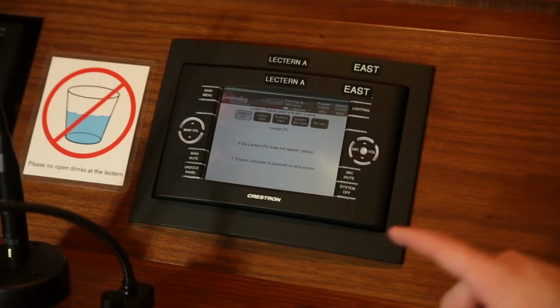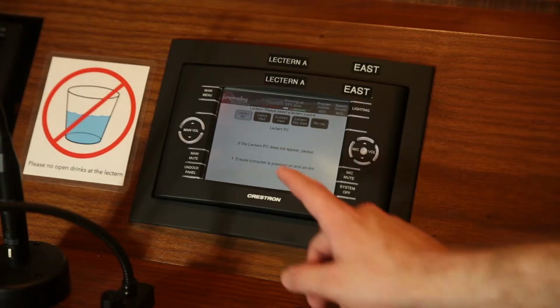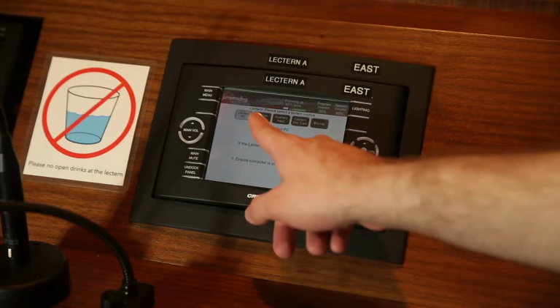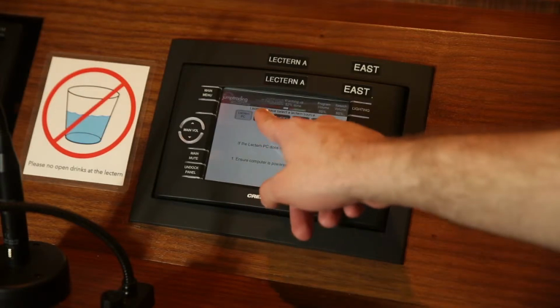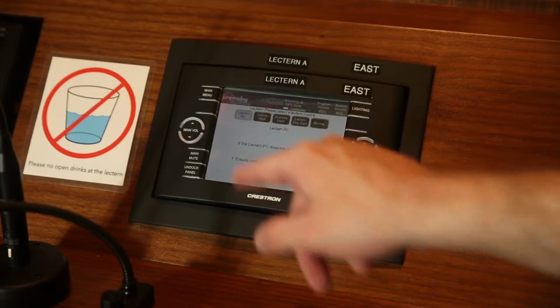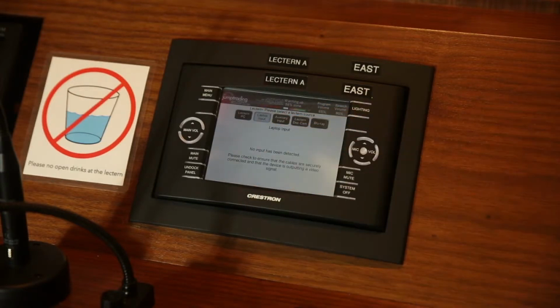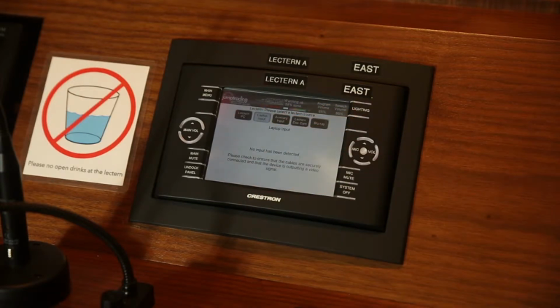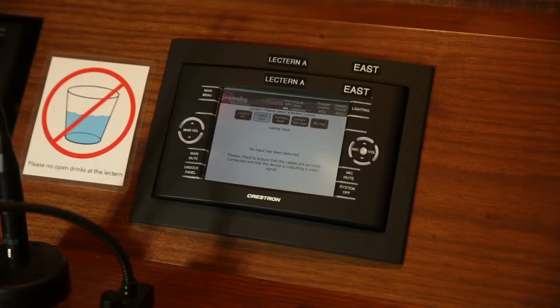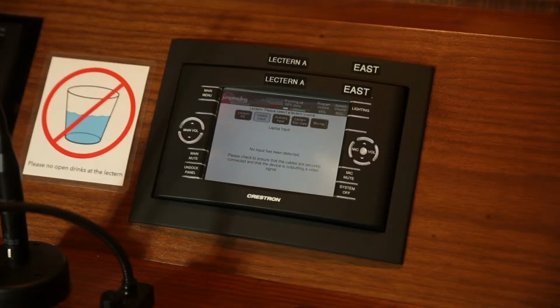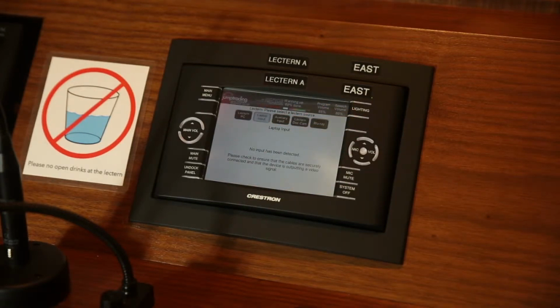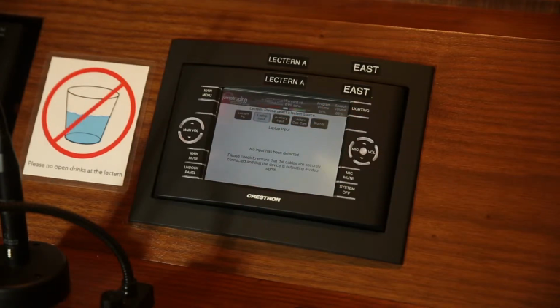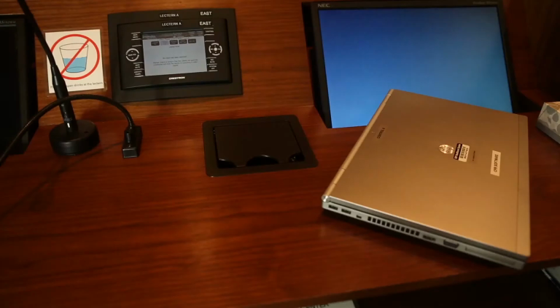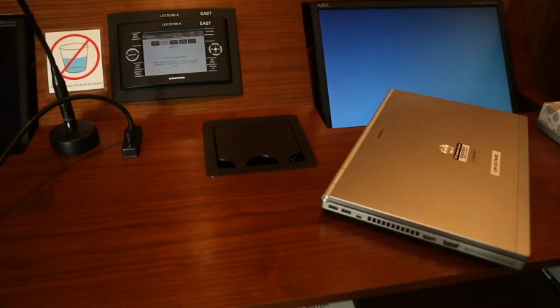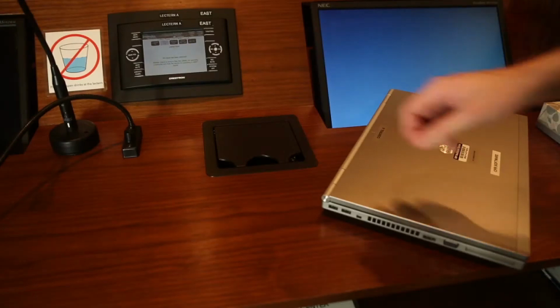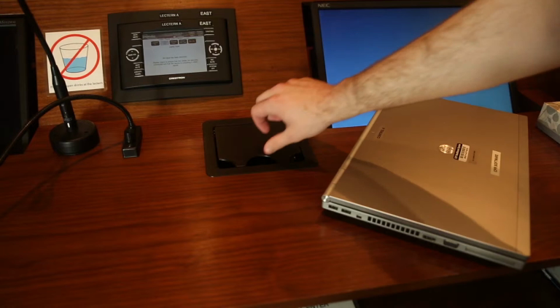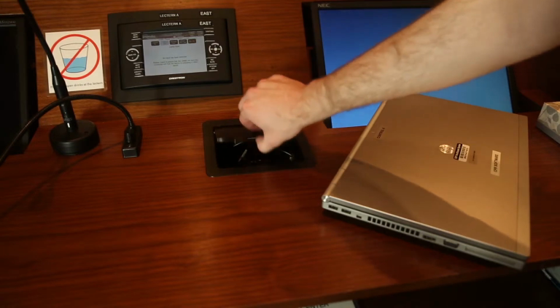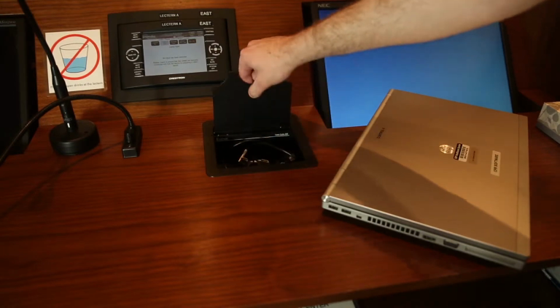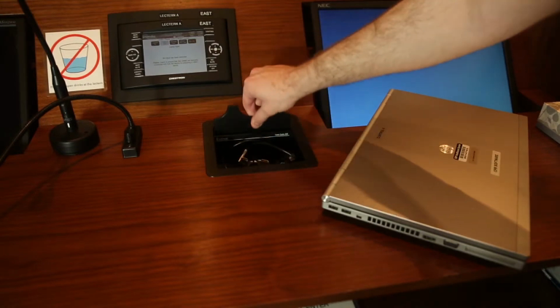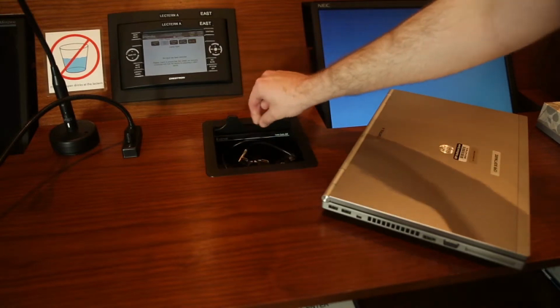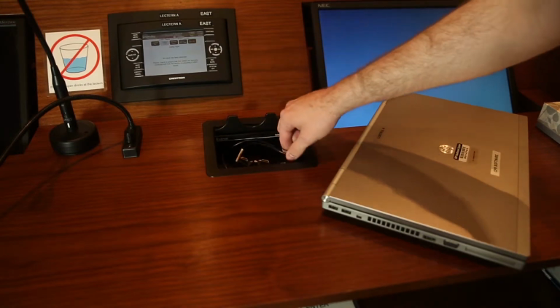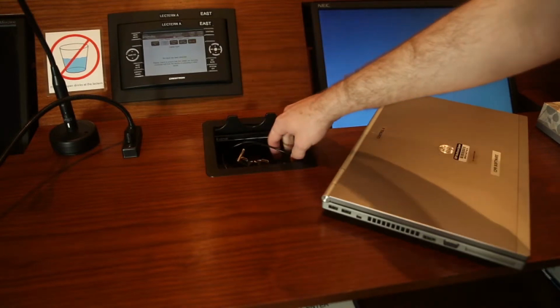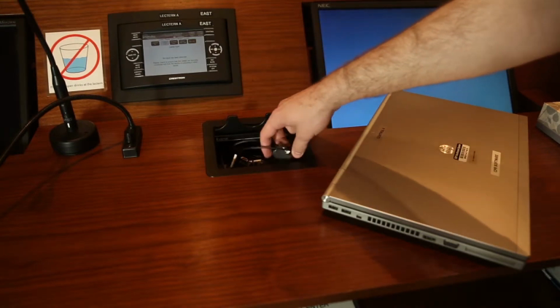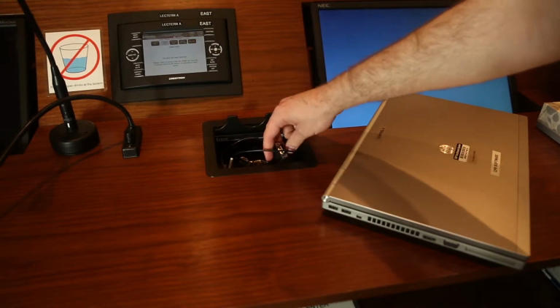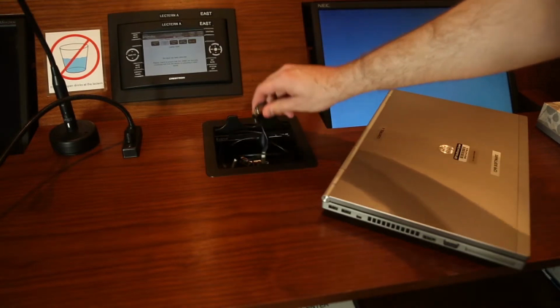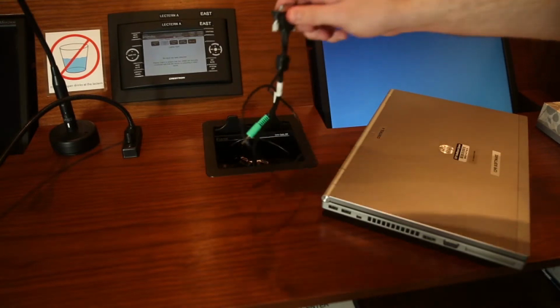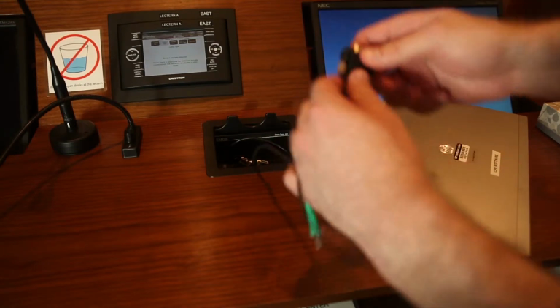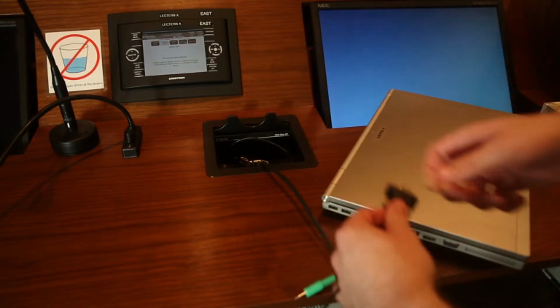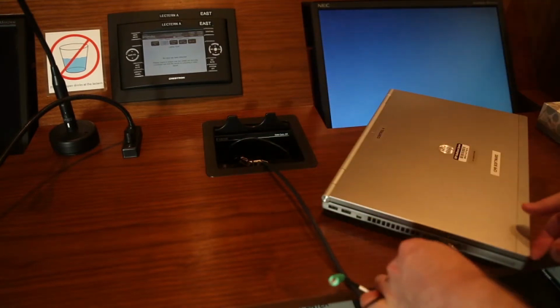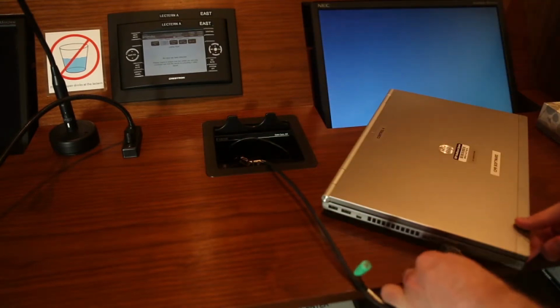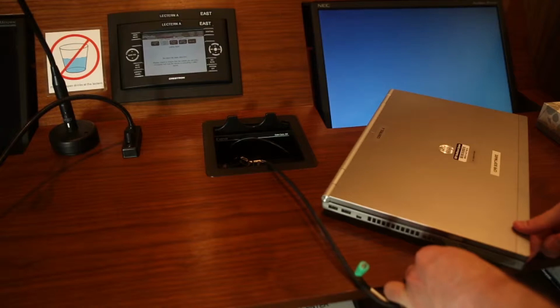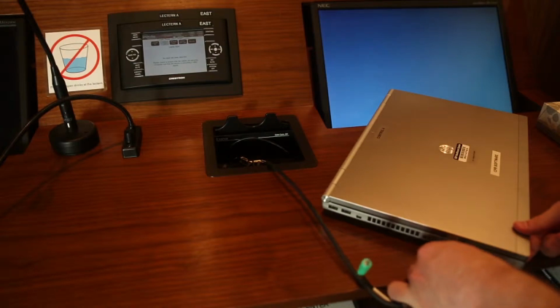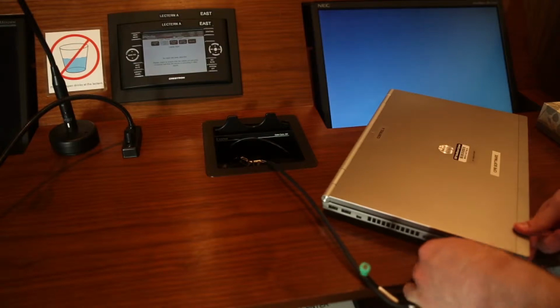If you are using your own laptop, use the Laptop Input option. Open the hatch in the surface of the lectern and use the cord labeled for Video Input. You may also plug your charger in here.